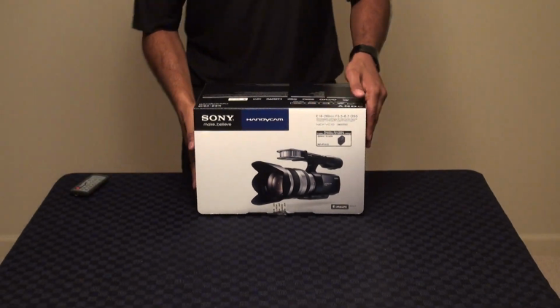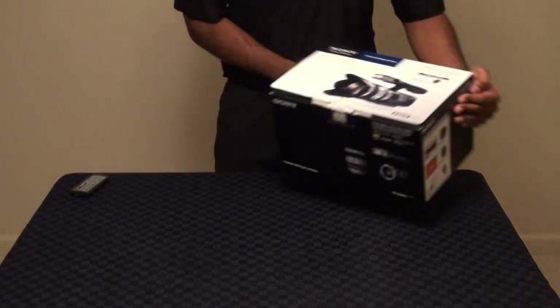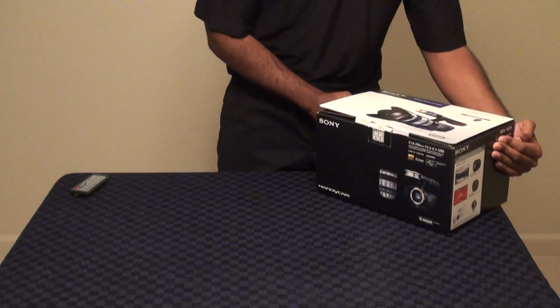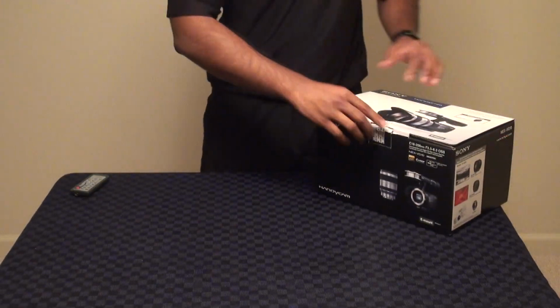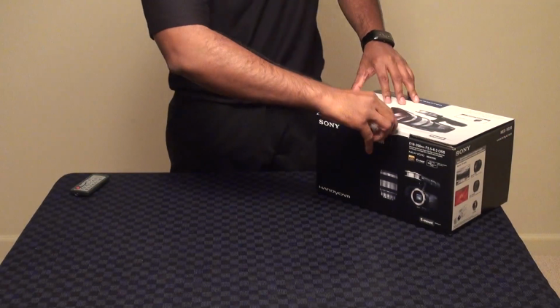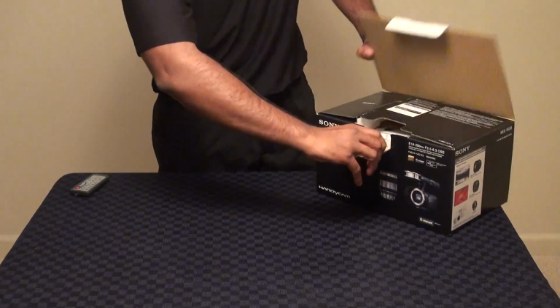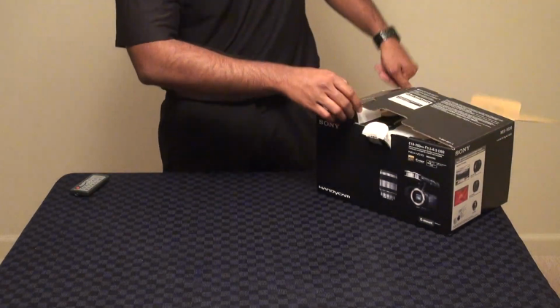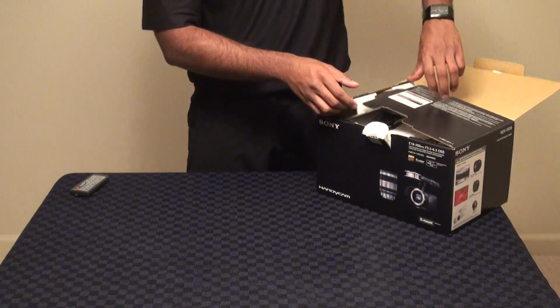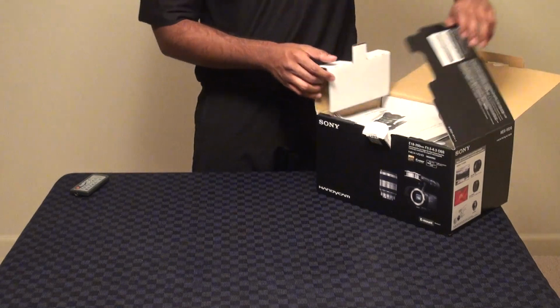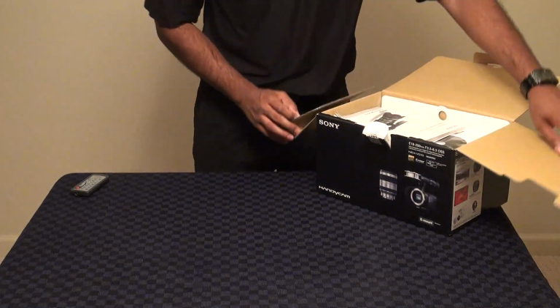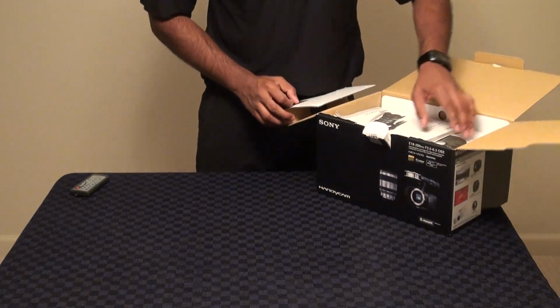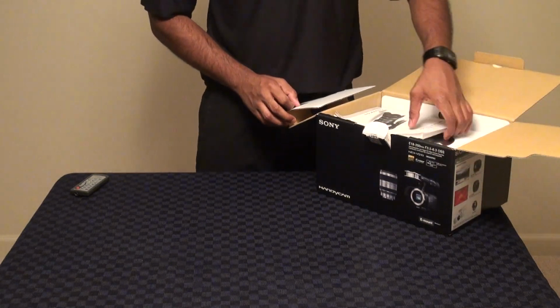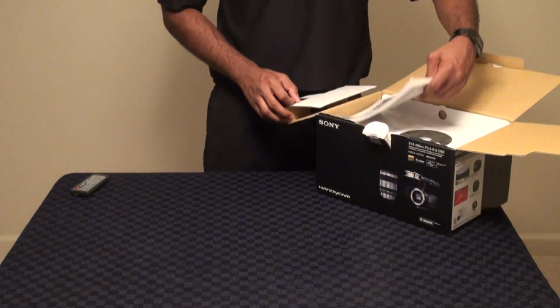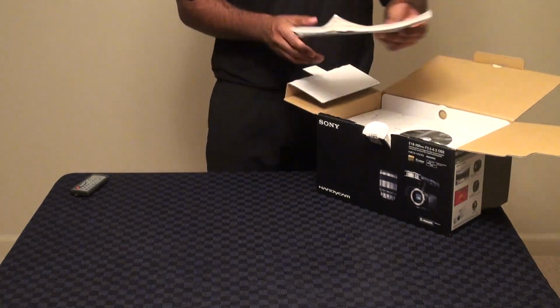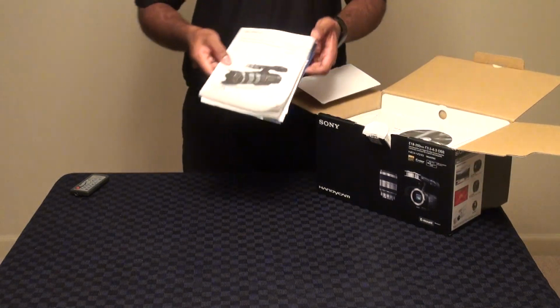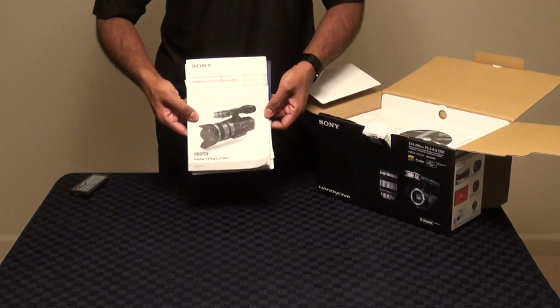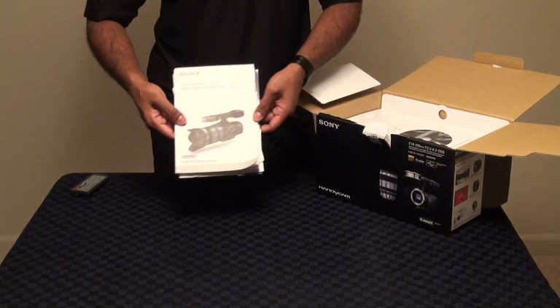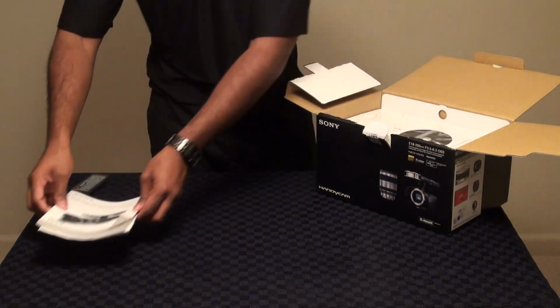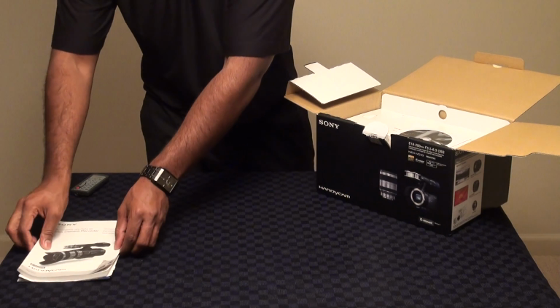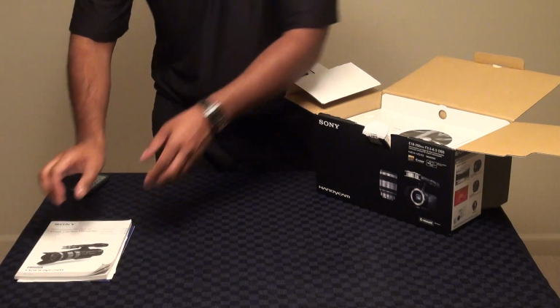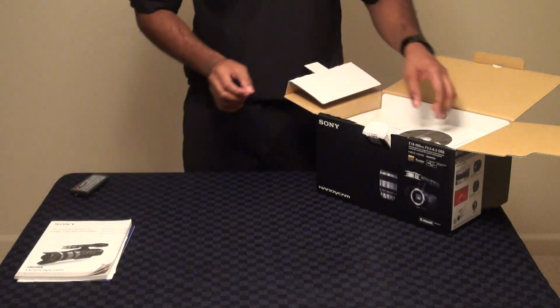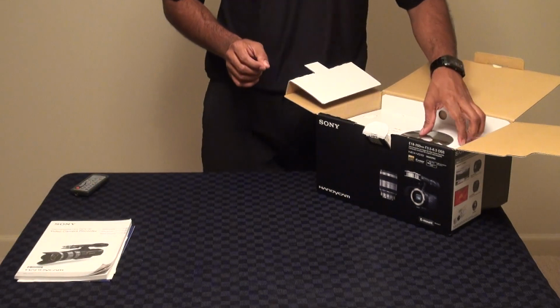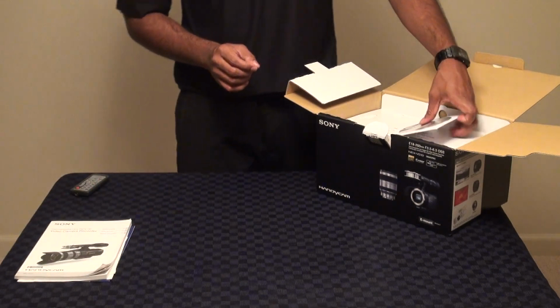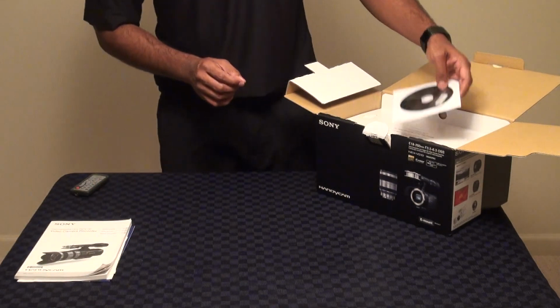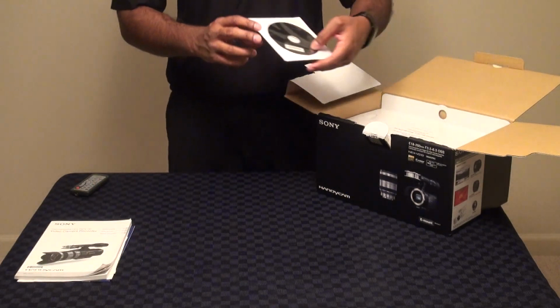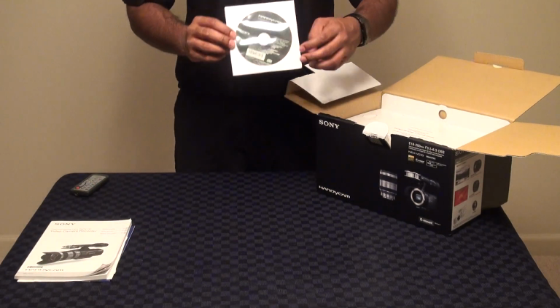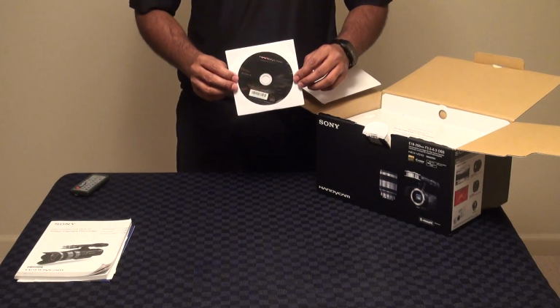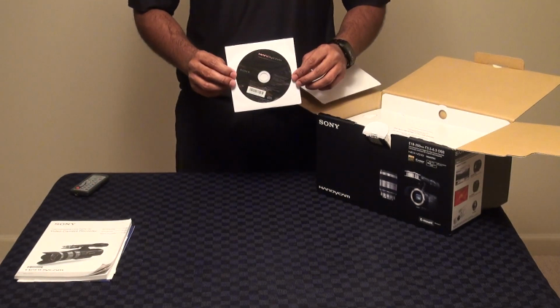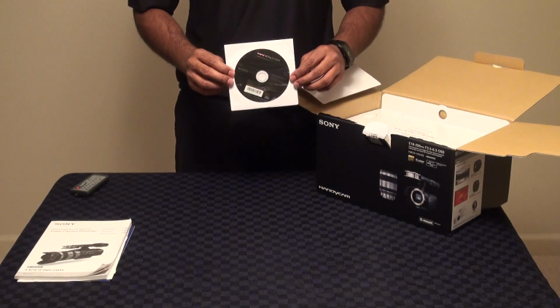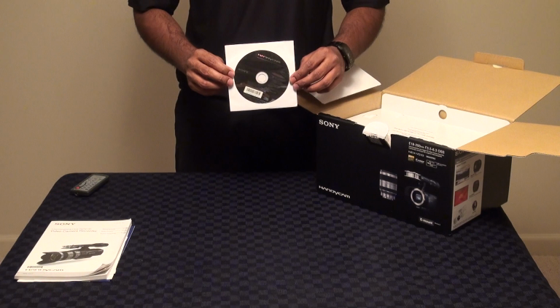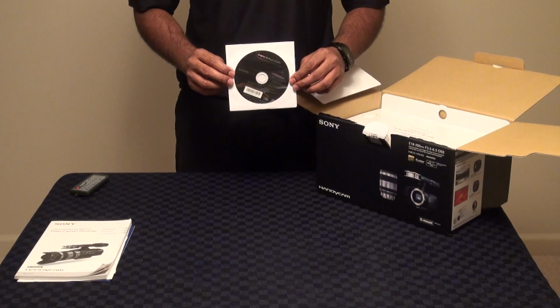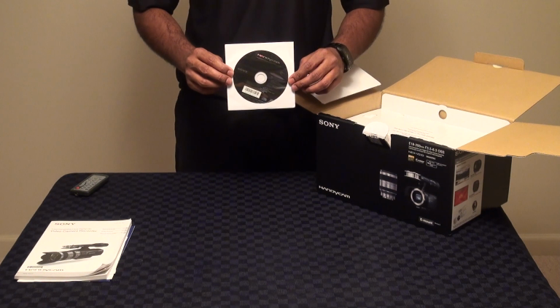The first thing you're going to notice when you open the box is we have the instruction manual as well as literature and warranty card found at the very top, so you can go ahead and learn about the camcorder and become more familiar with it.